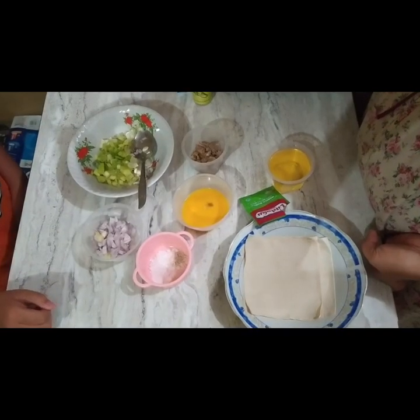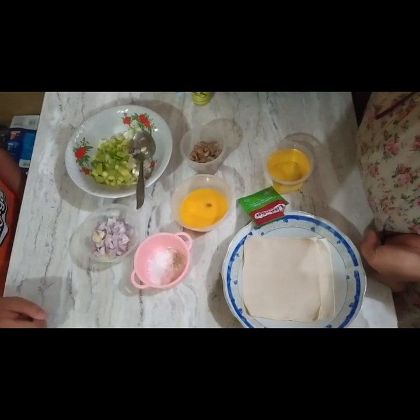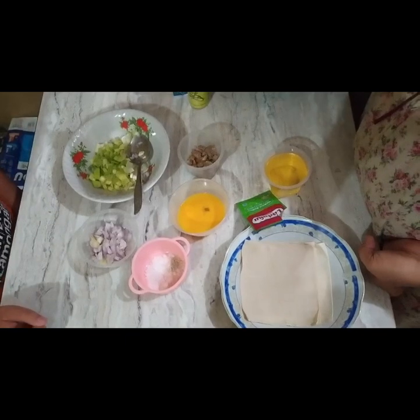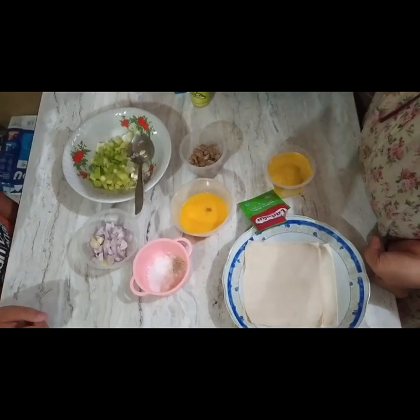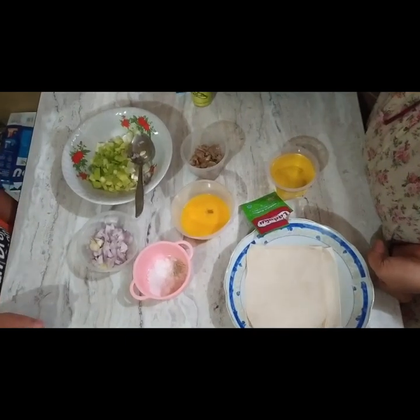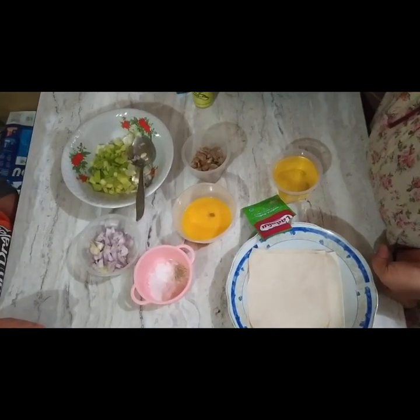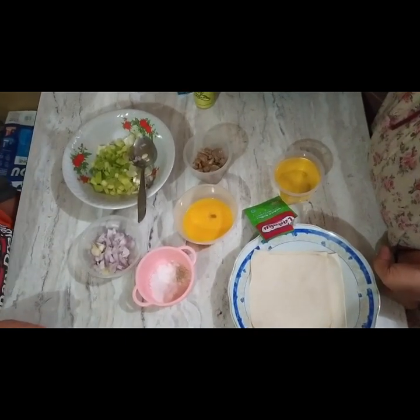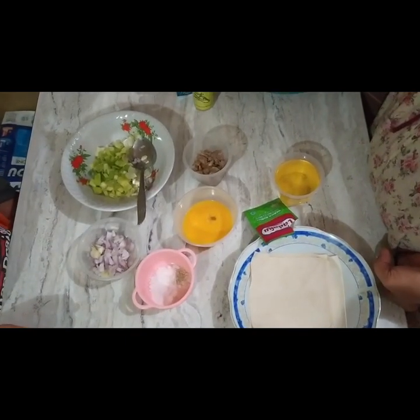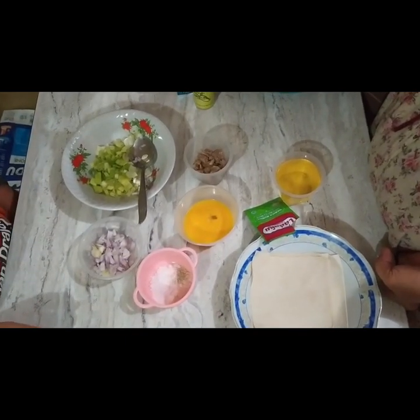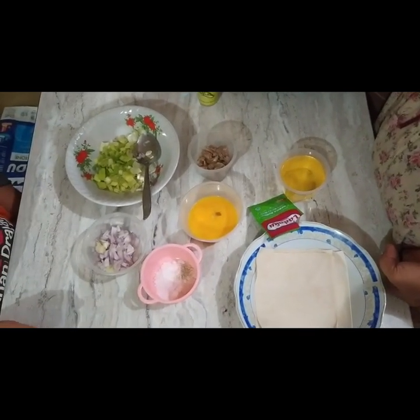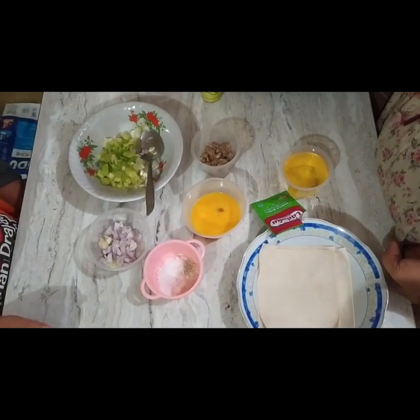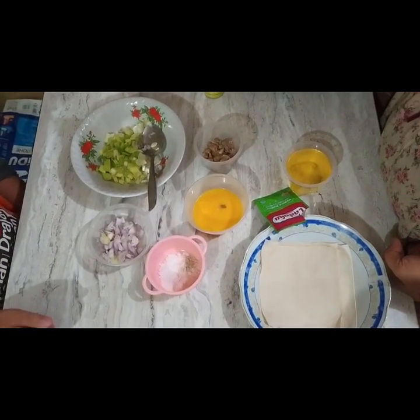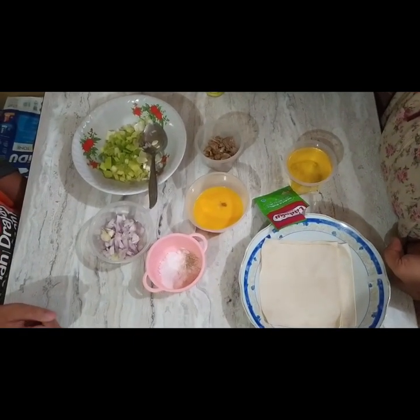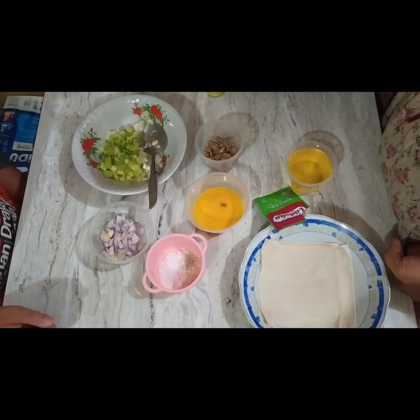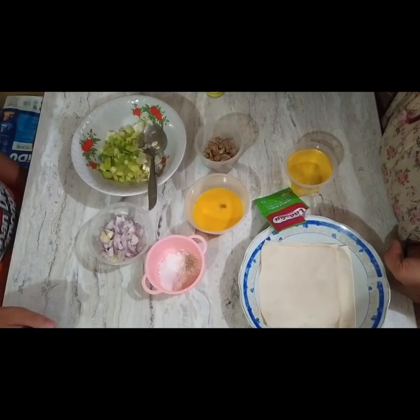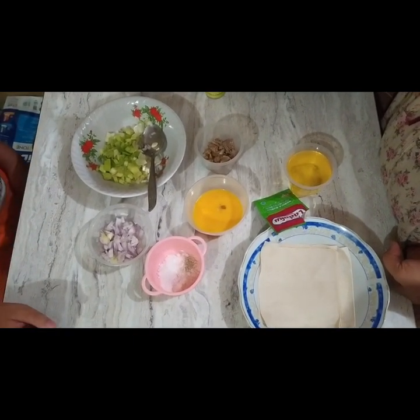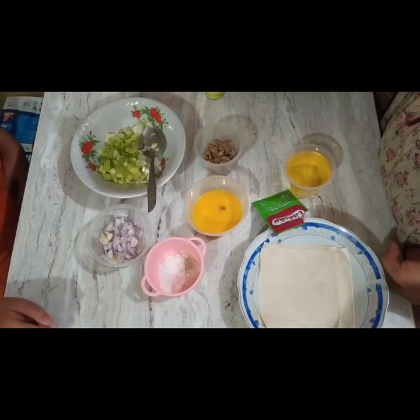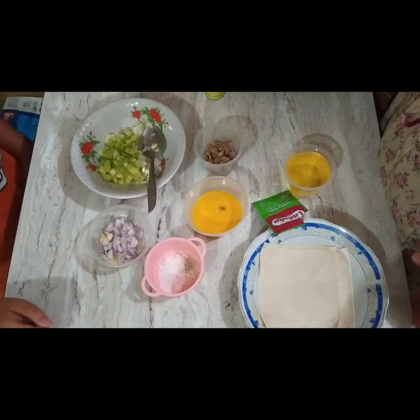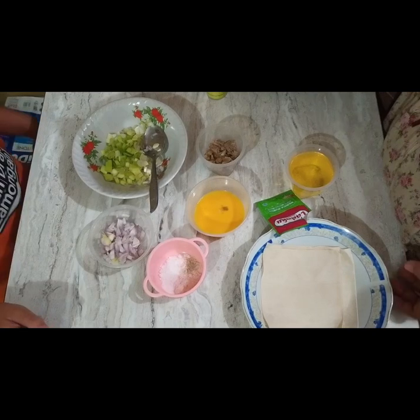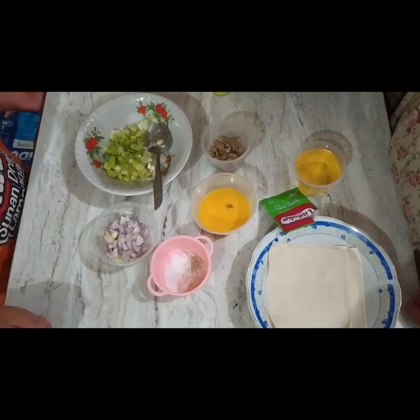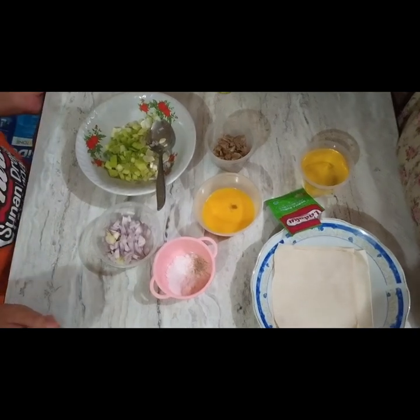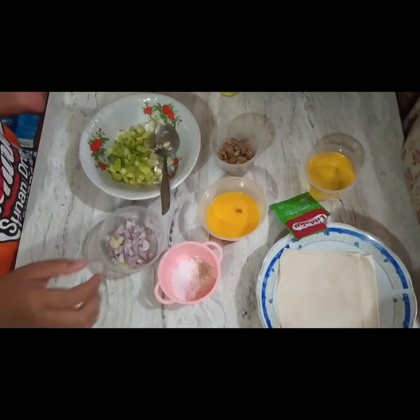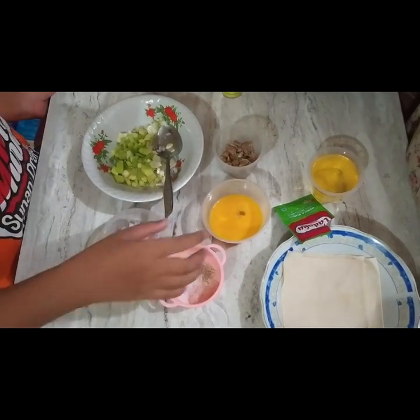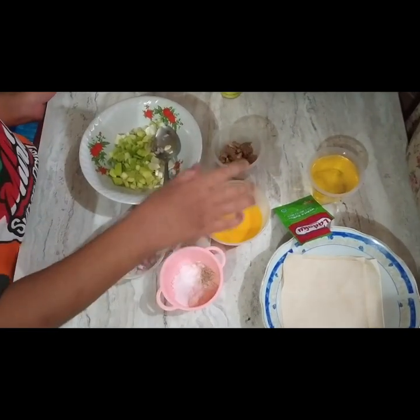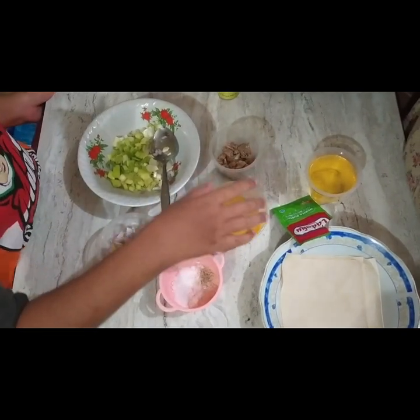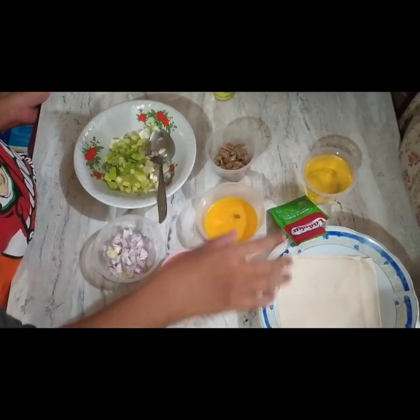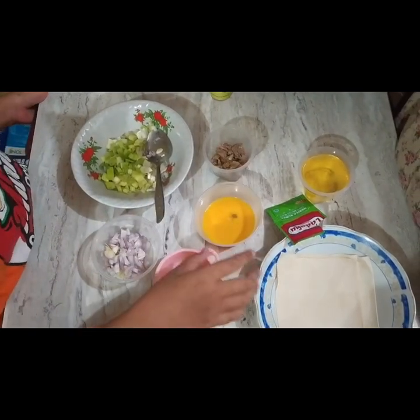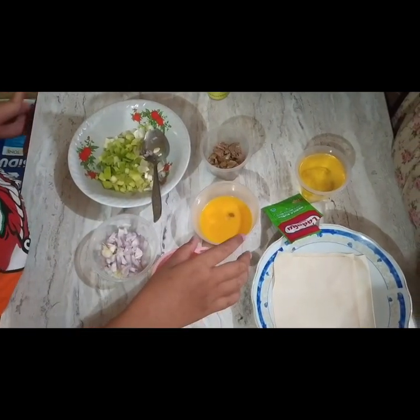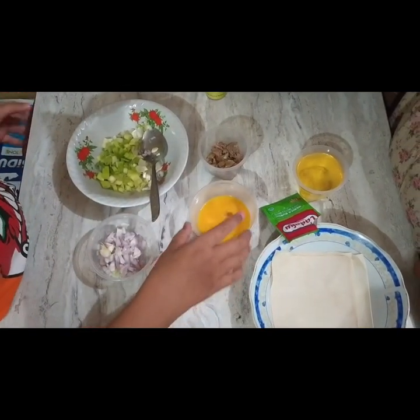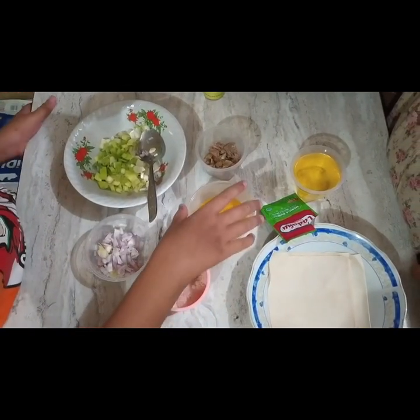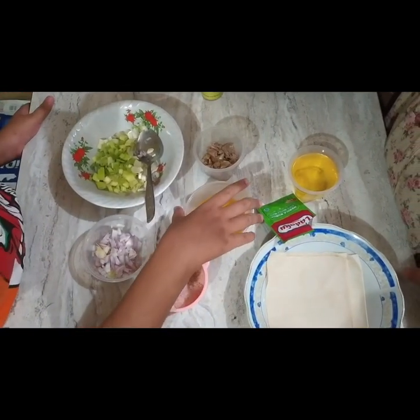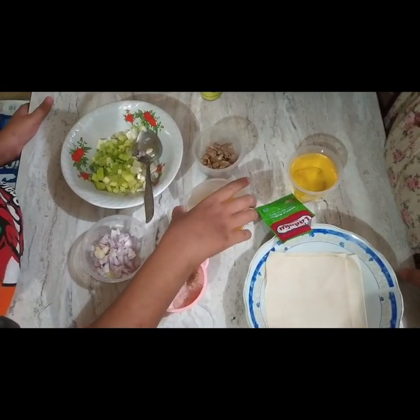Mix all the ingredients together, except the martabak skin and cooking oil.